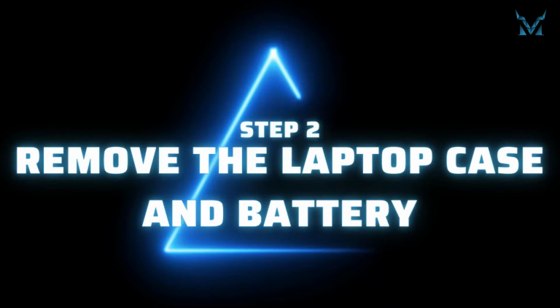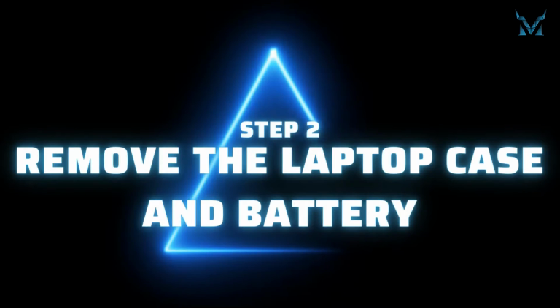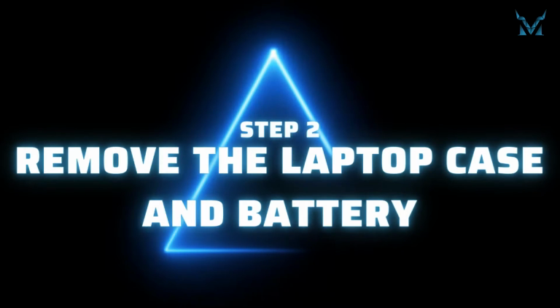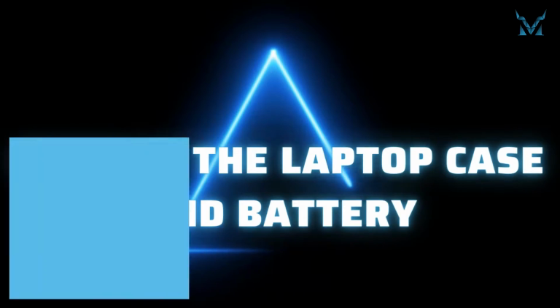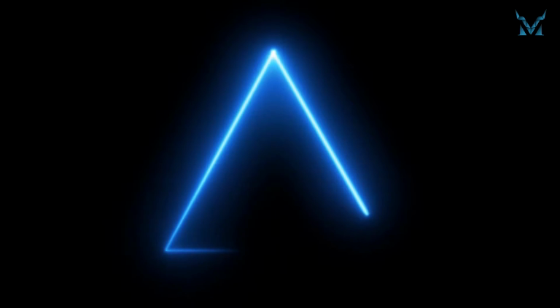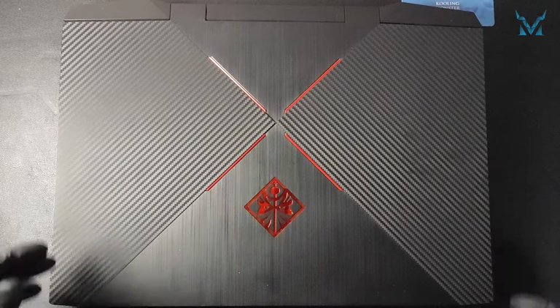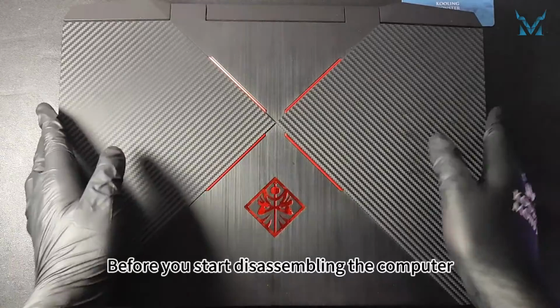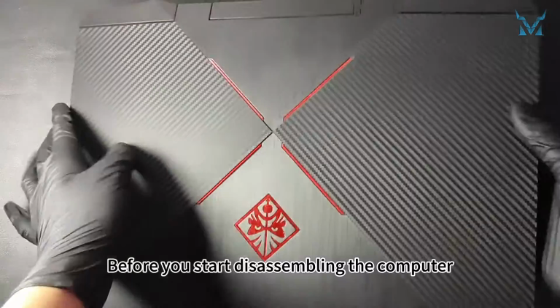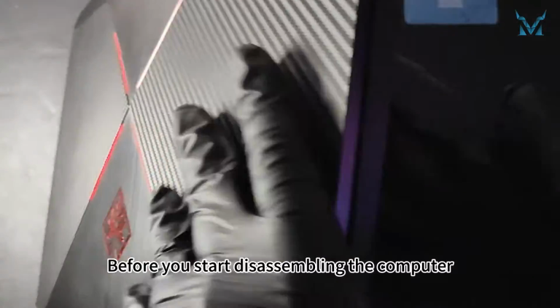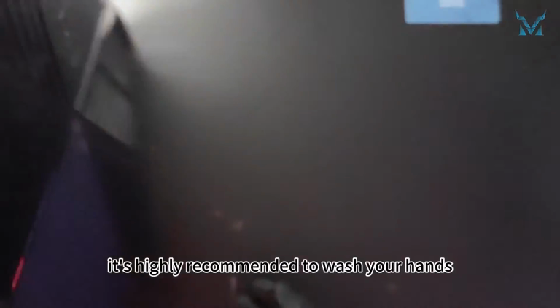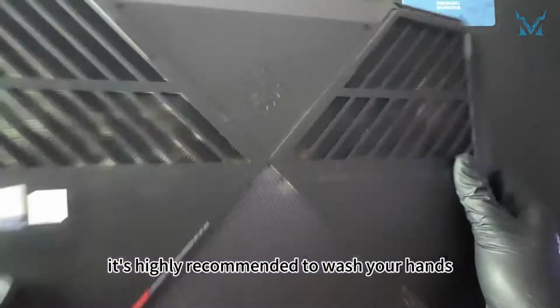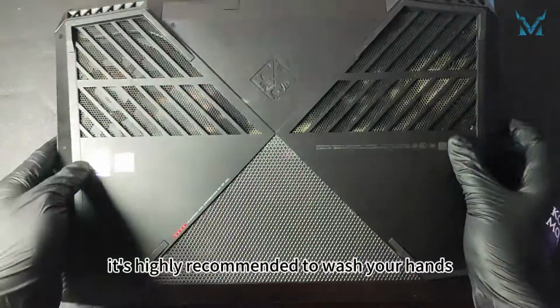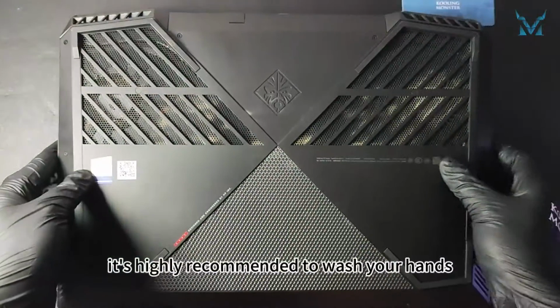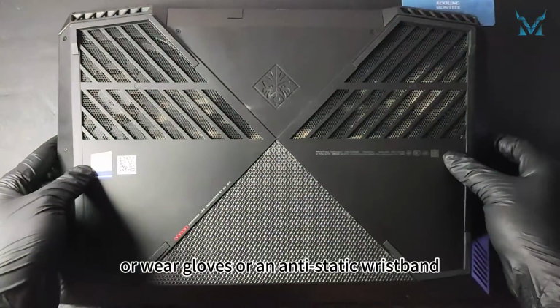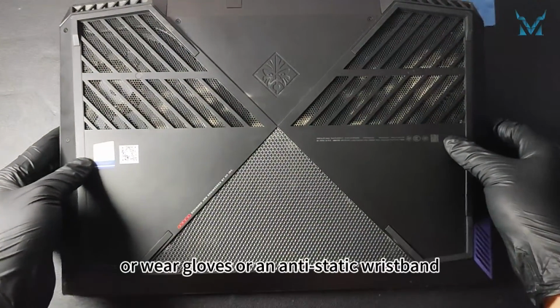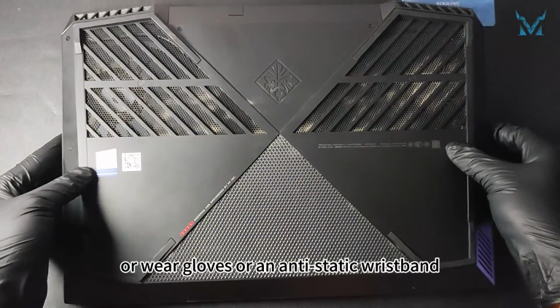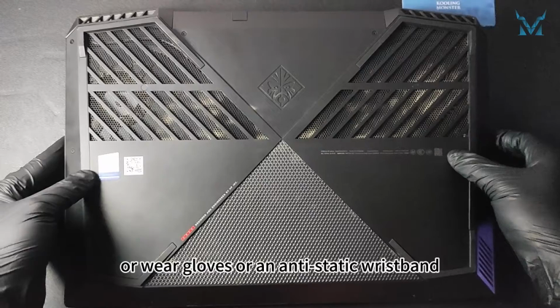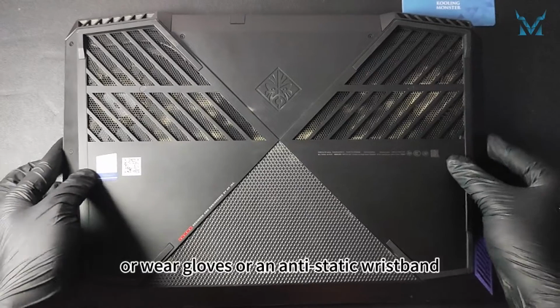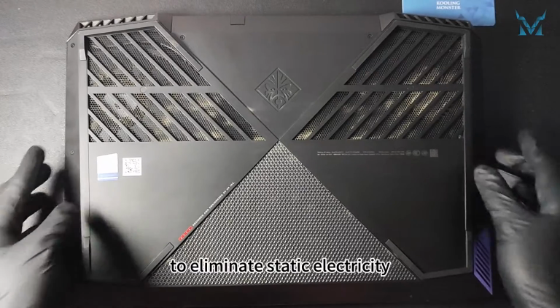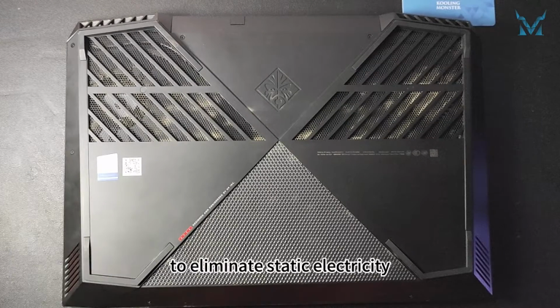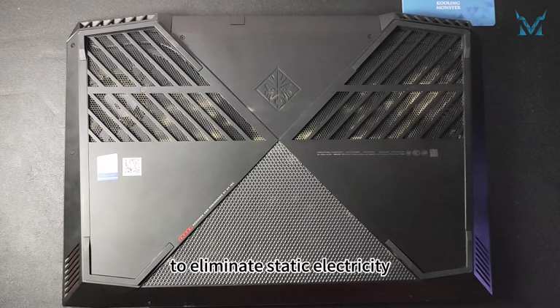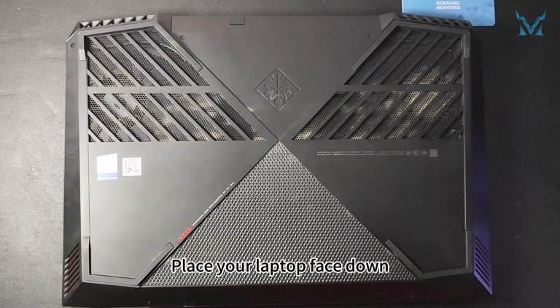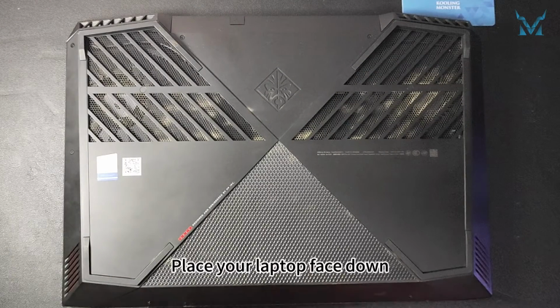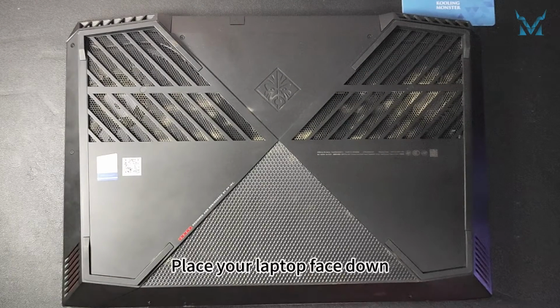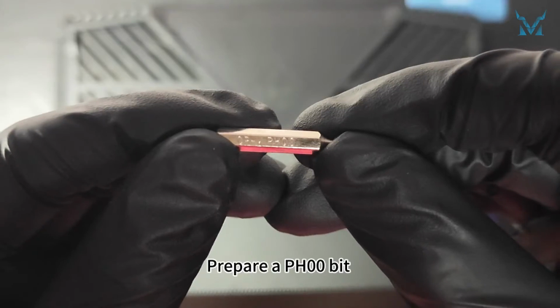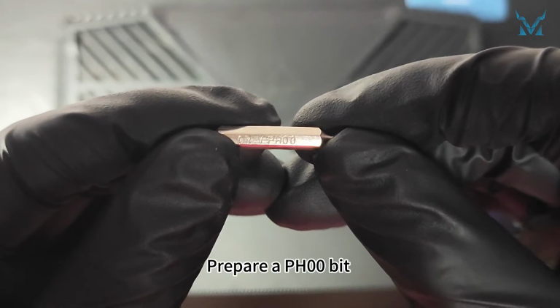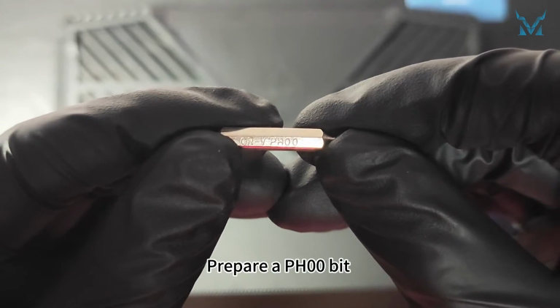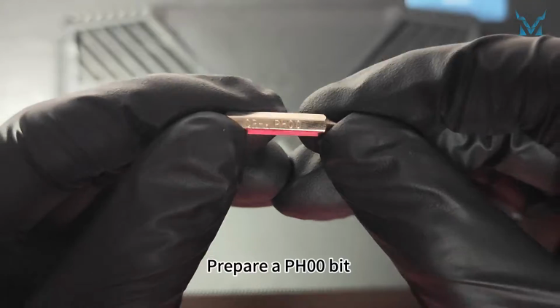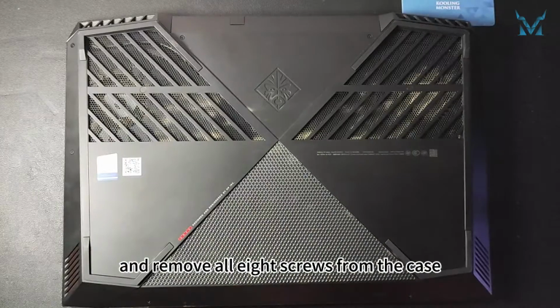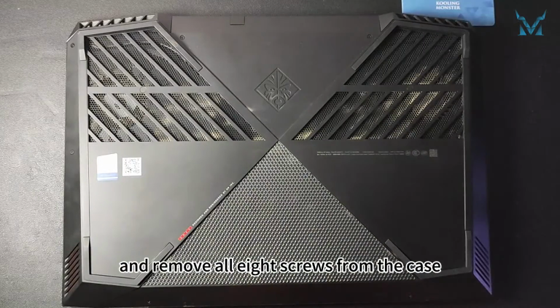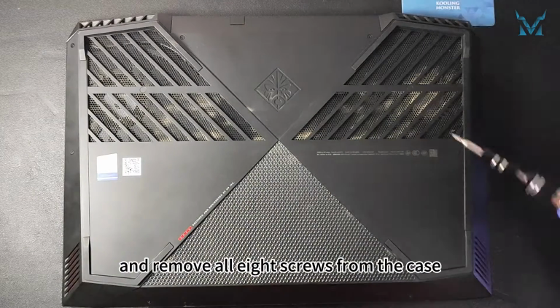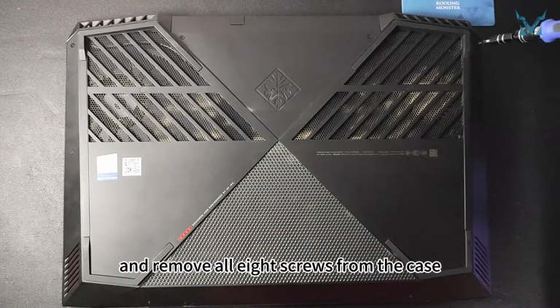Step 2: Remove the laptop case and battery. Before you start disassembling the computer, it's highly recommended to wash your hands or wear gloves or an anti-static wristband to eliminate static electricity. Place your laptop face down, prepare a PH 00 bit, and remove all eight screws from the case.